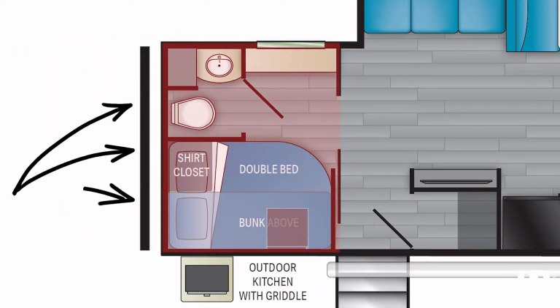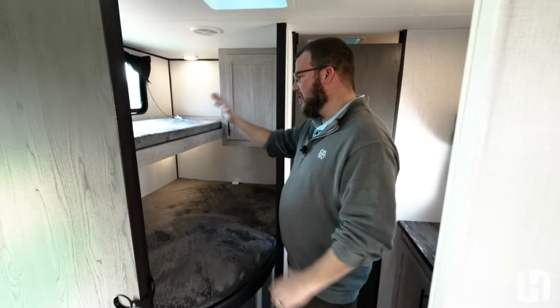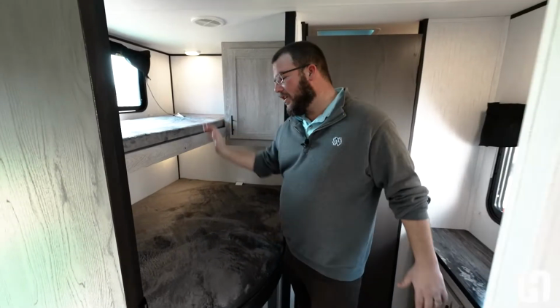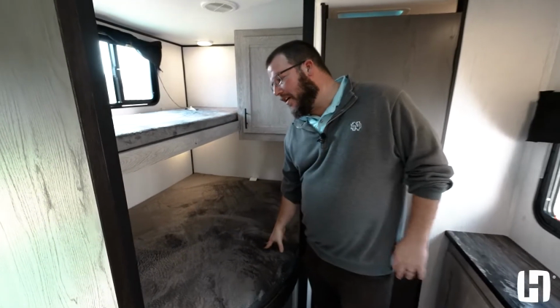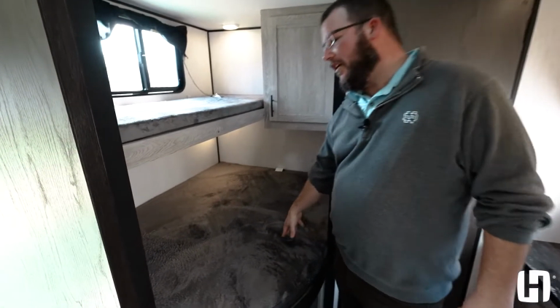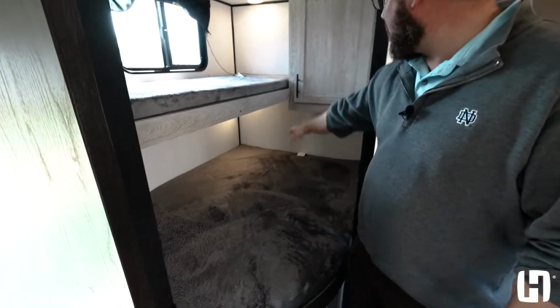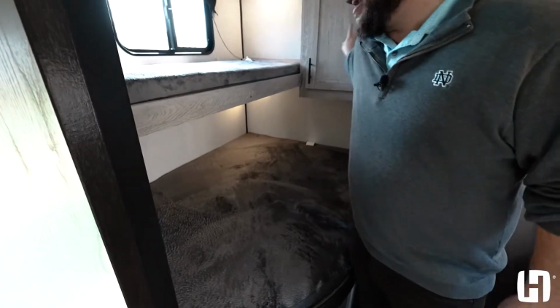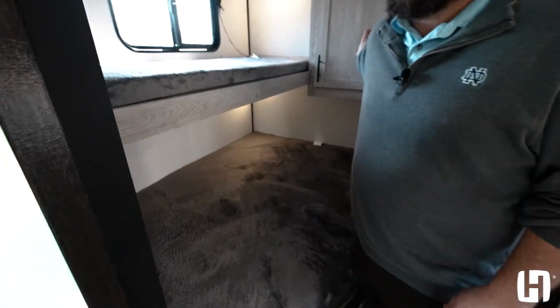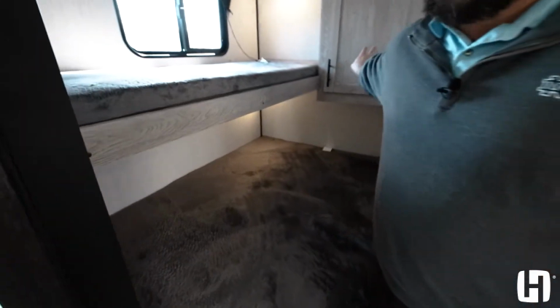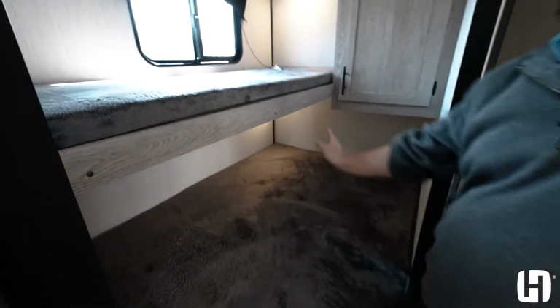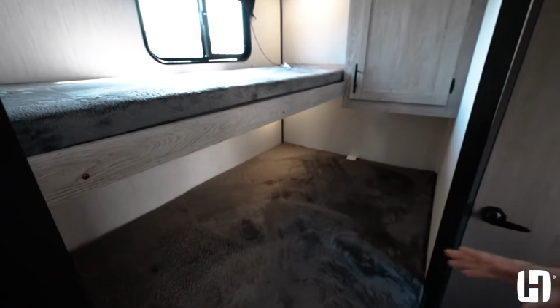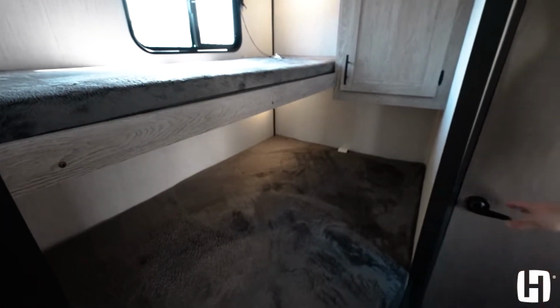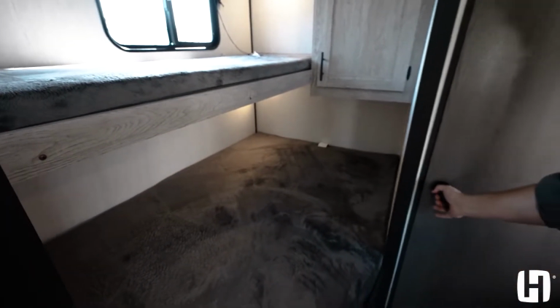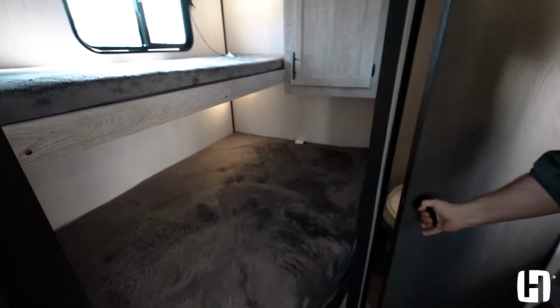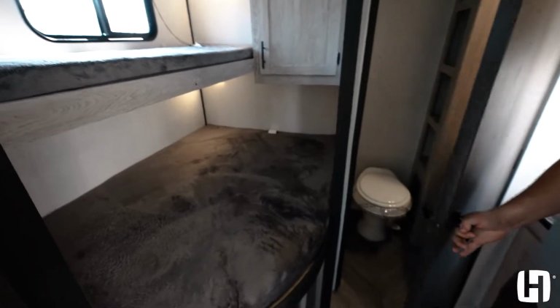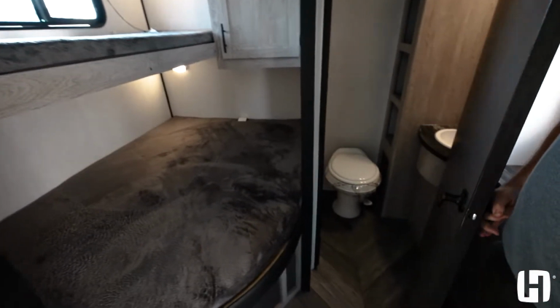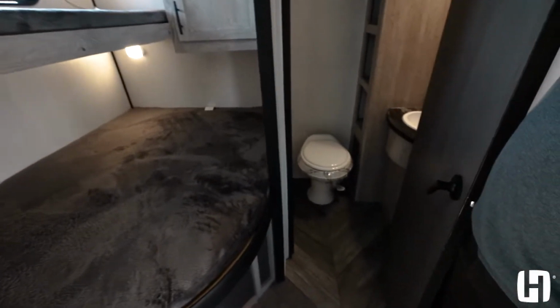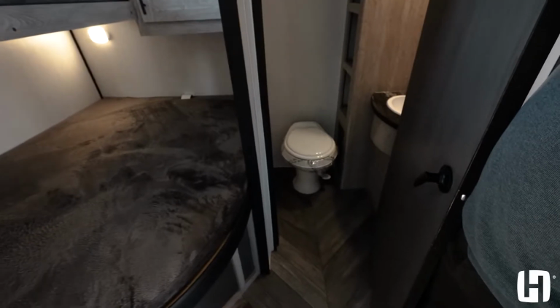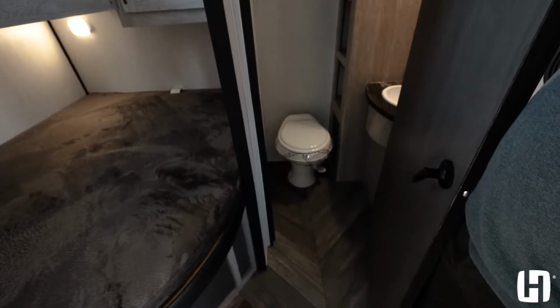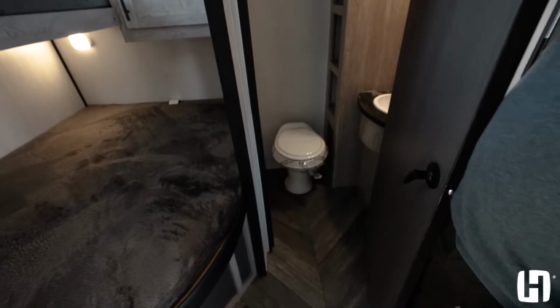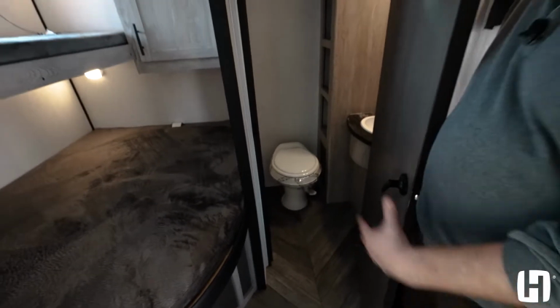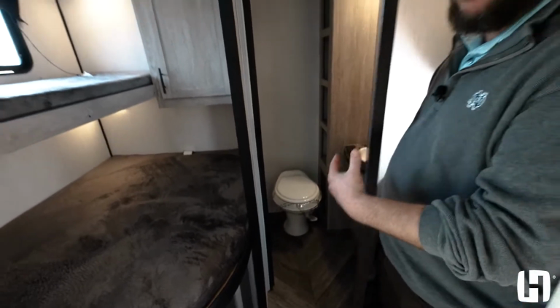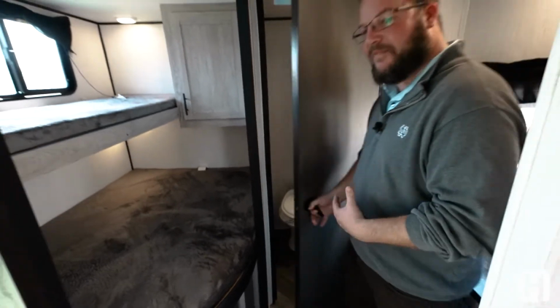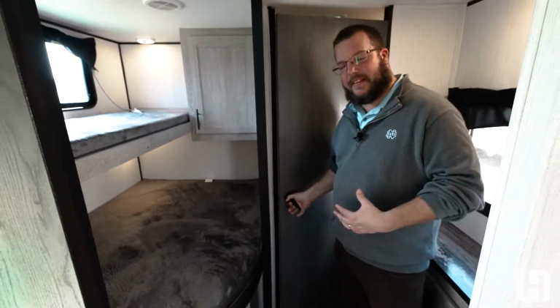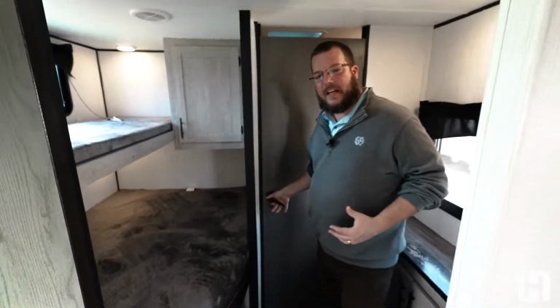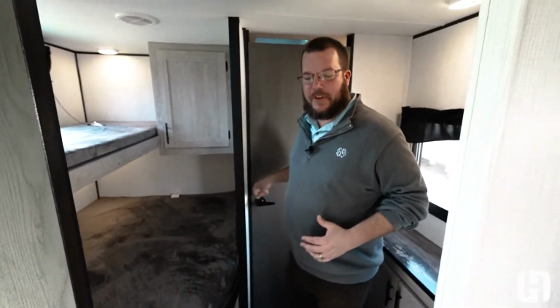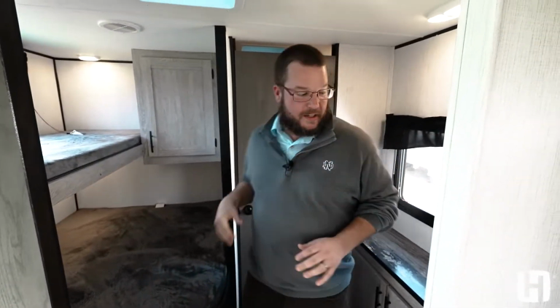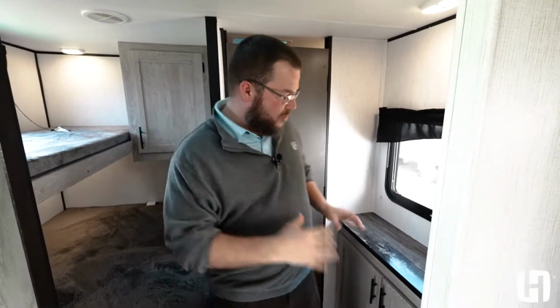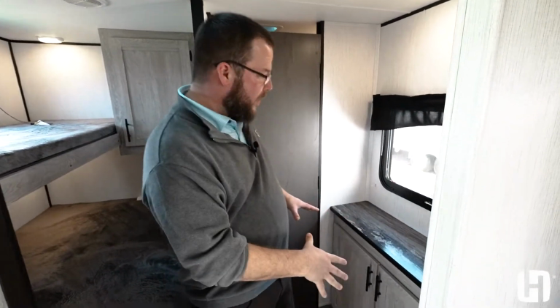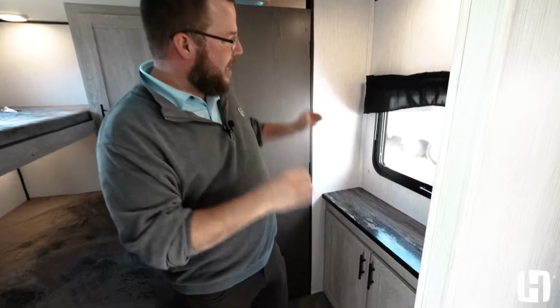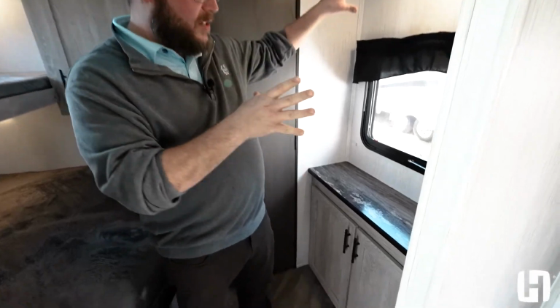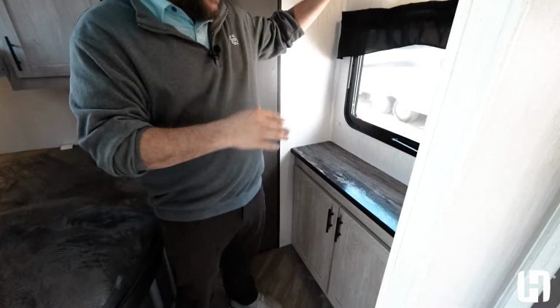Got a single over double bunk configuration. Got a nice little storage cabinet back here, but check this out — you got a half bath back in your private bunkhouse. So the kids have their own half bath. You've got more storage over here and a space for a TV.